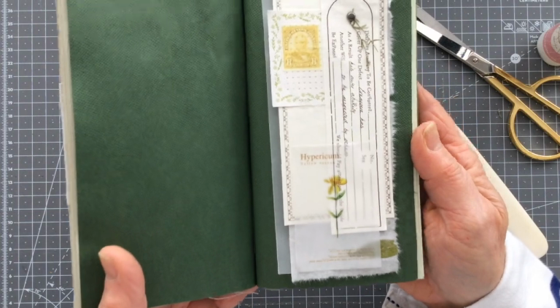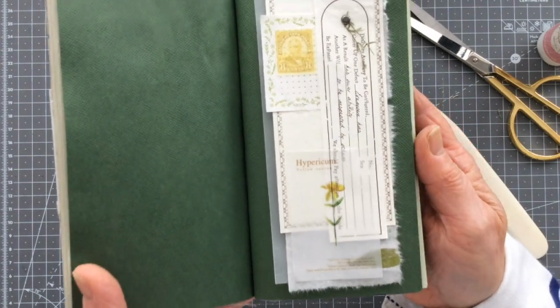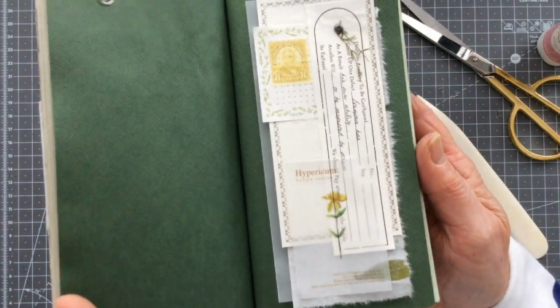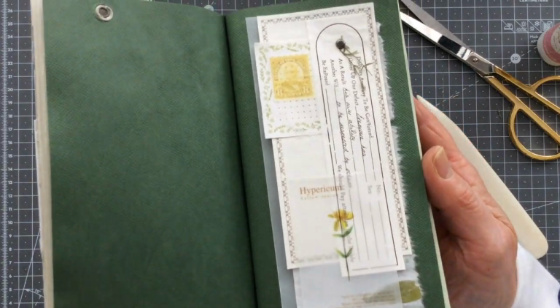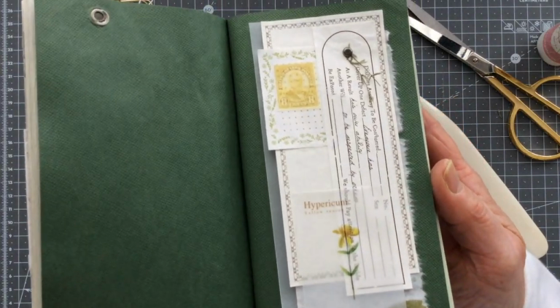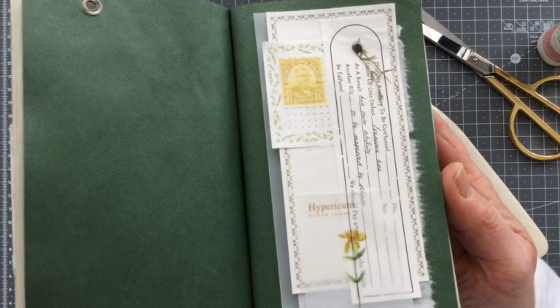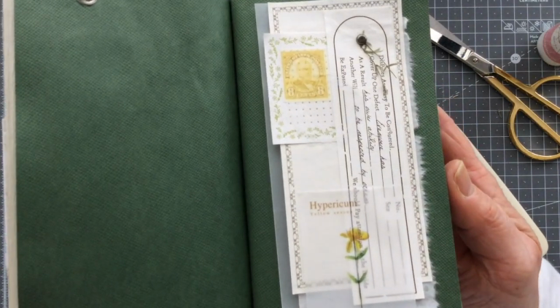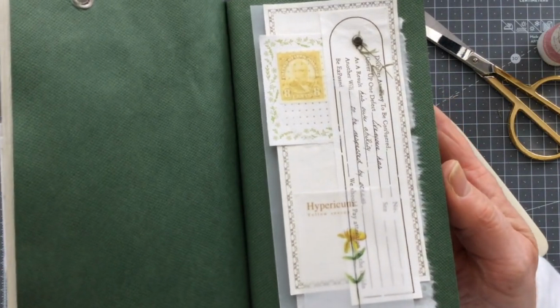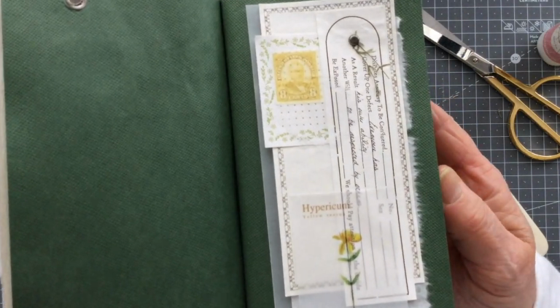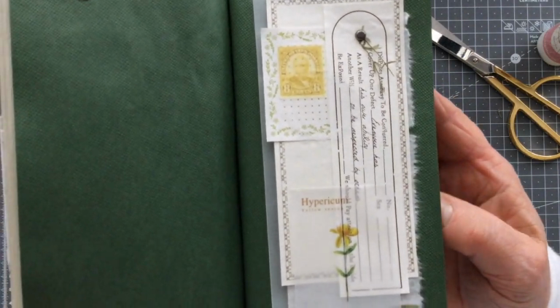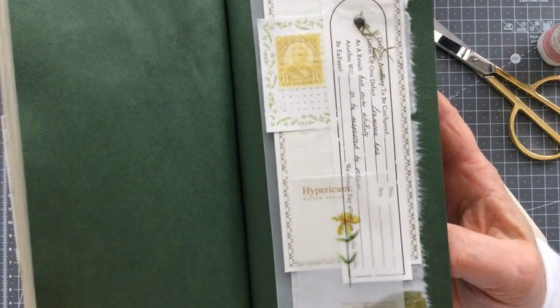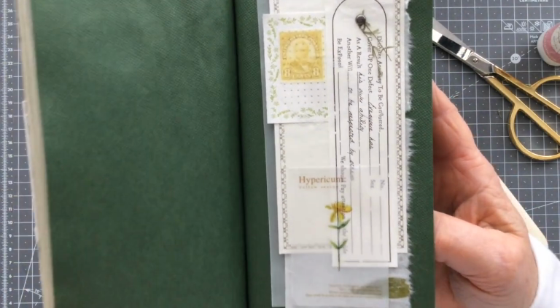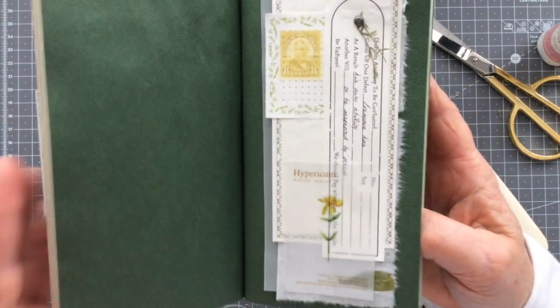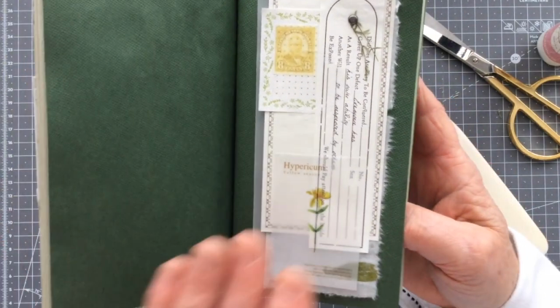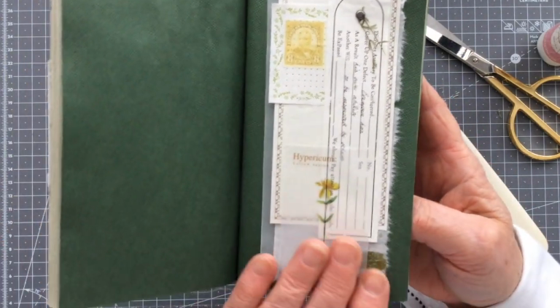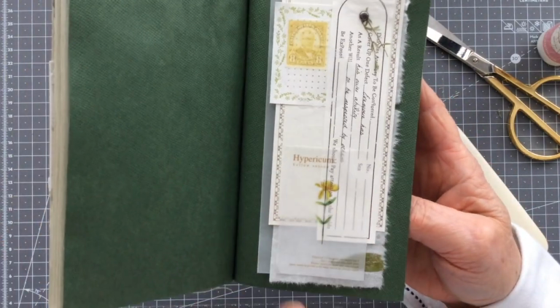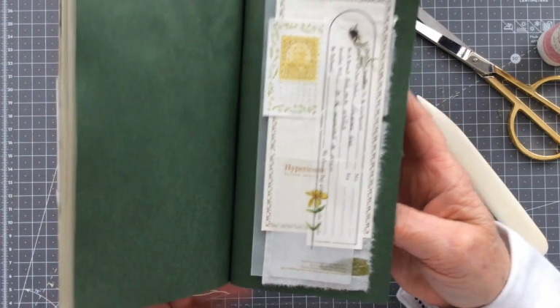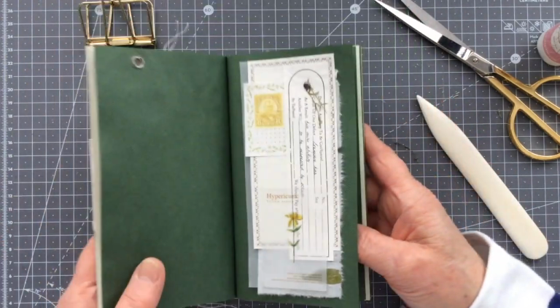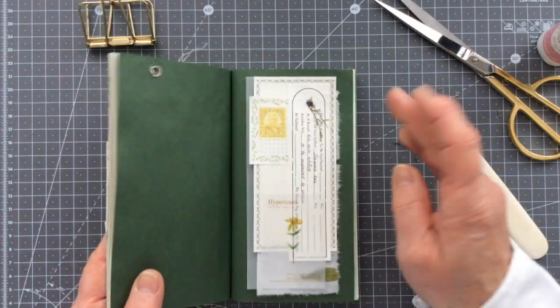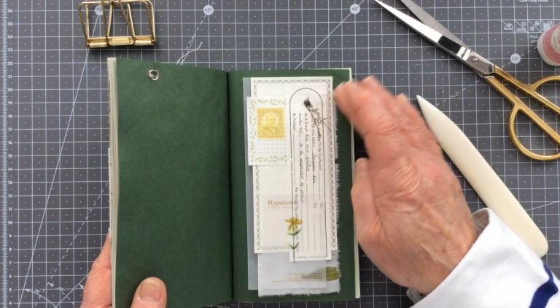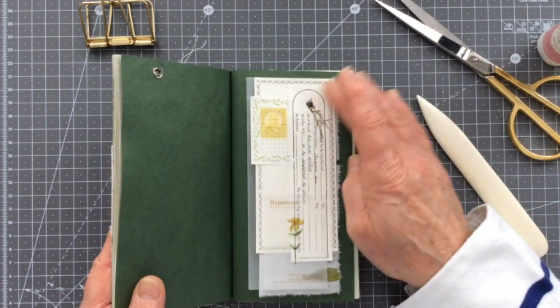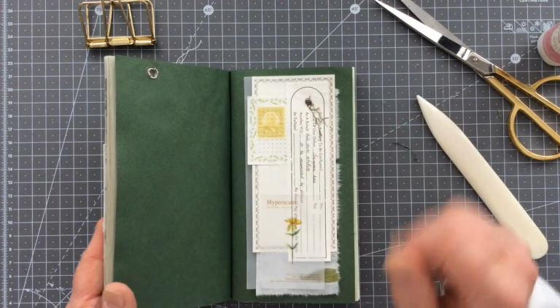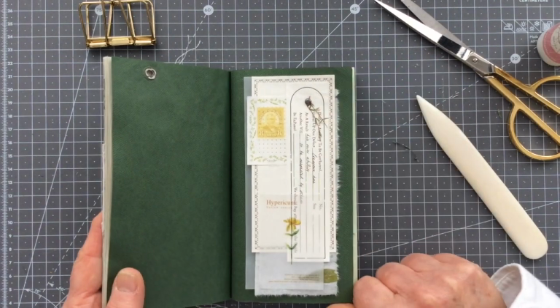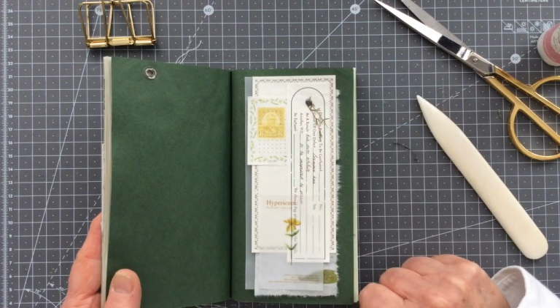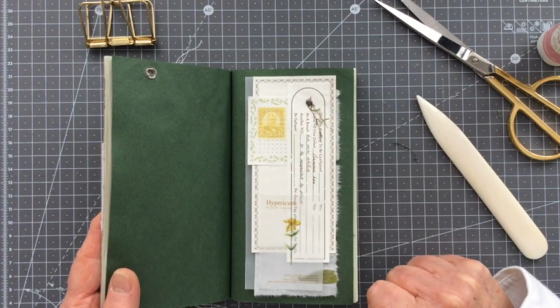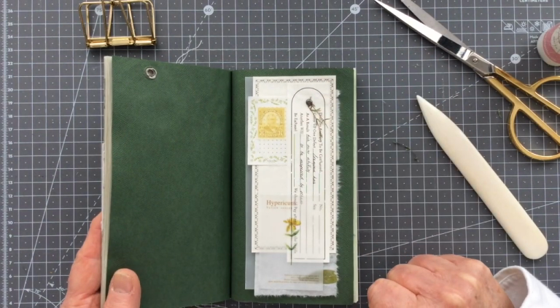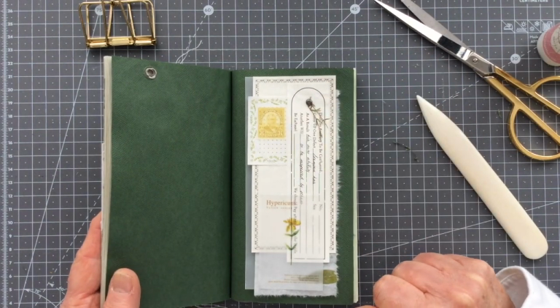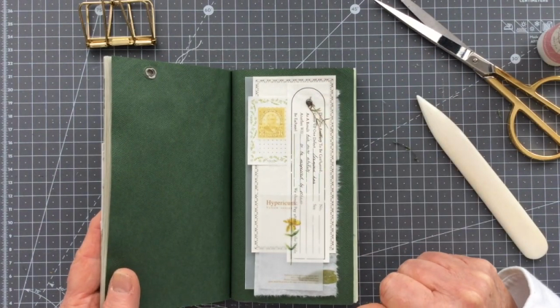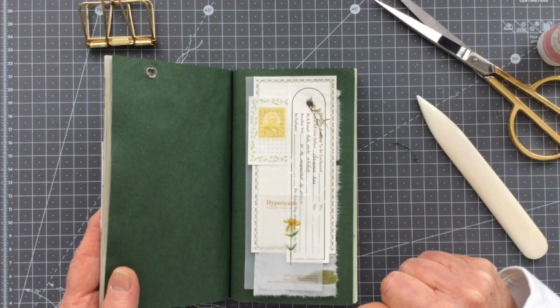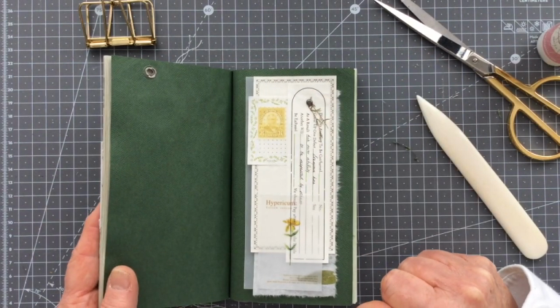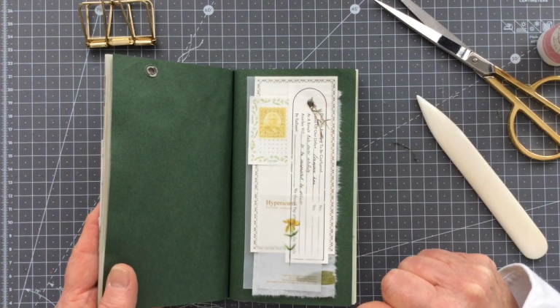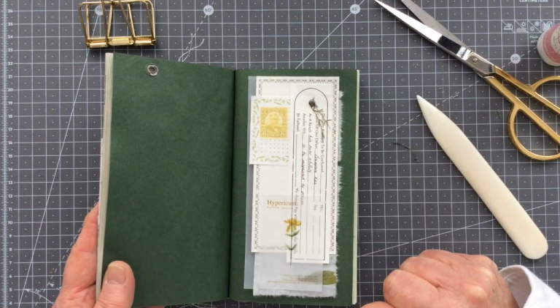So there we go — that's what it looks like, and I have my layers underneath. Thank you as always everybody for watching, I hope you like this piece. Take care, bye bye now.